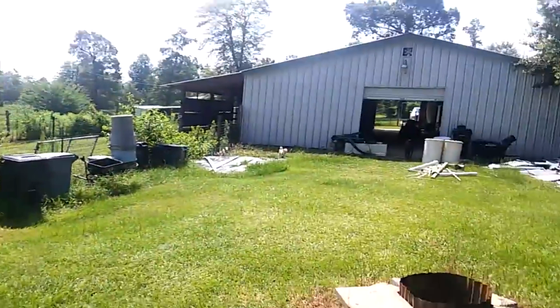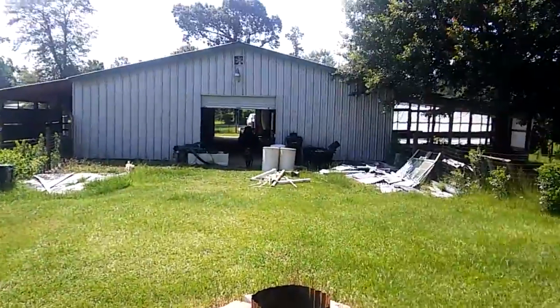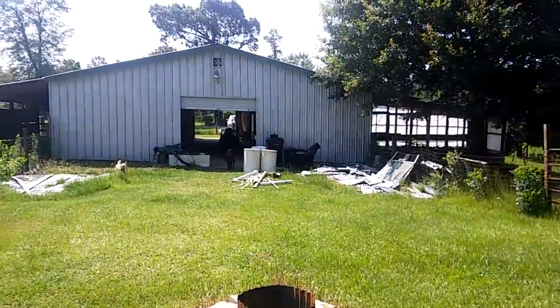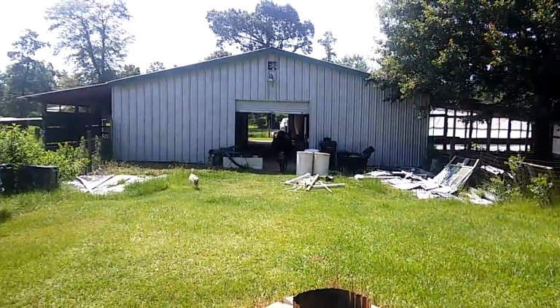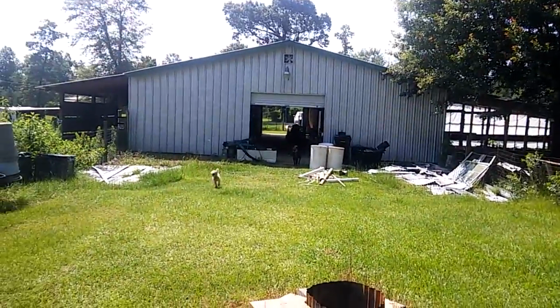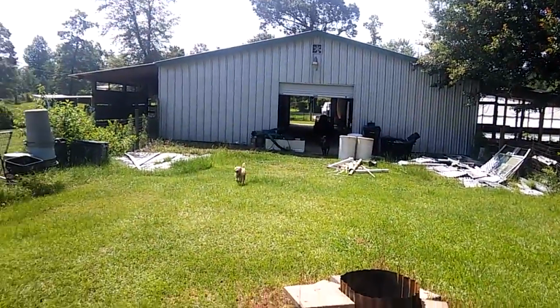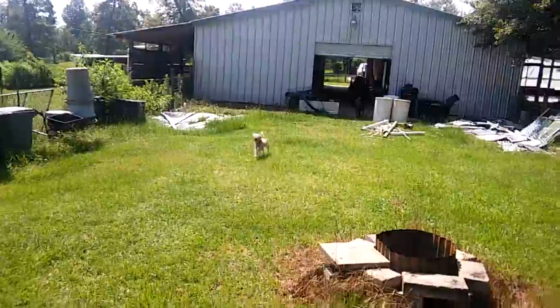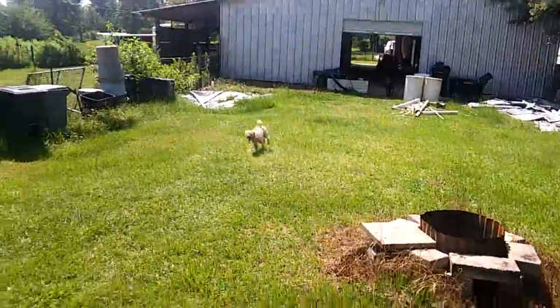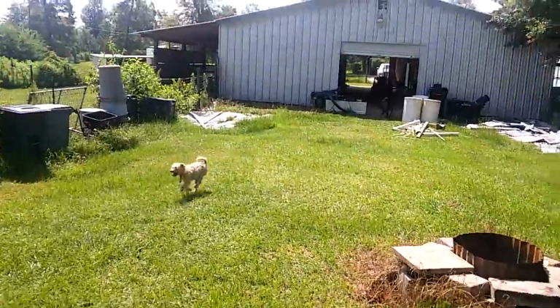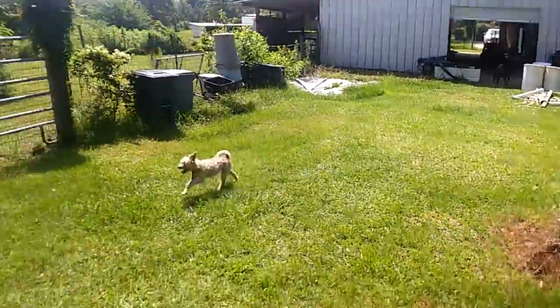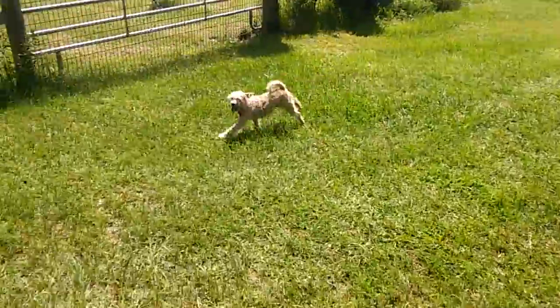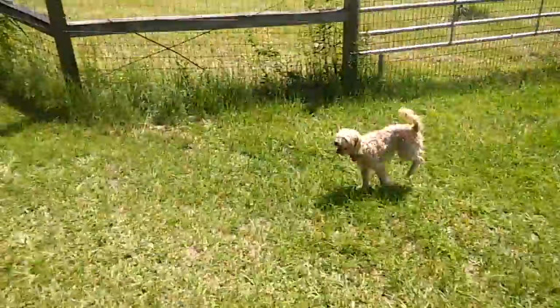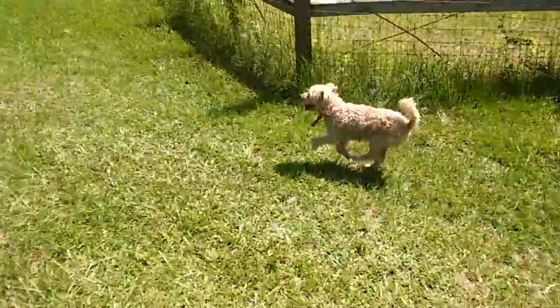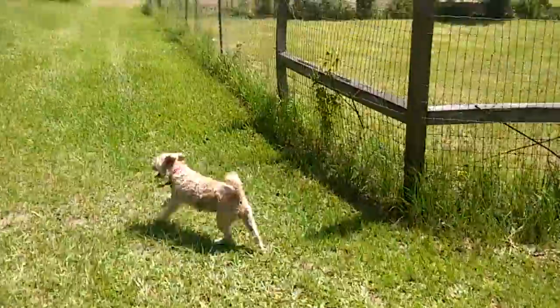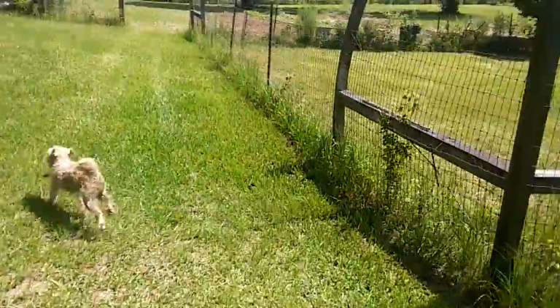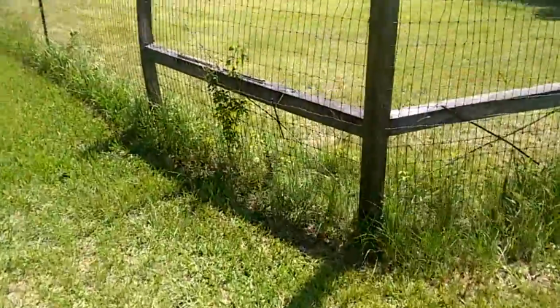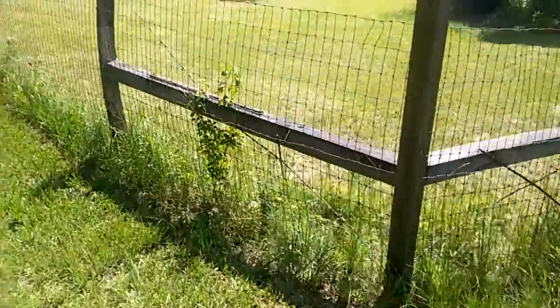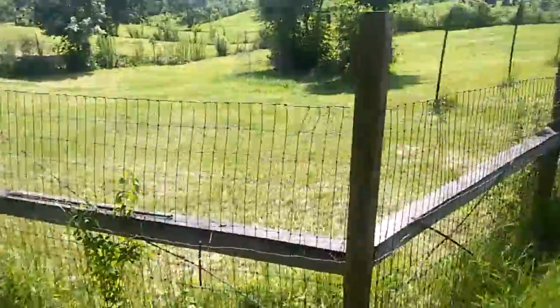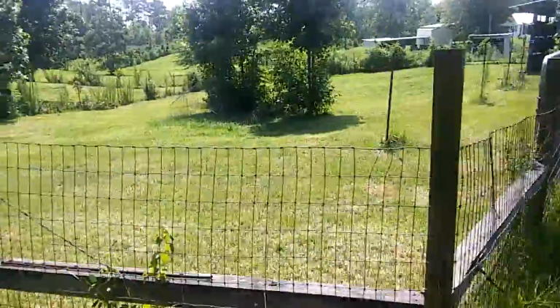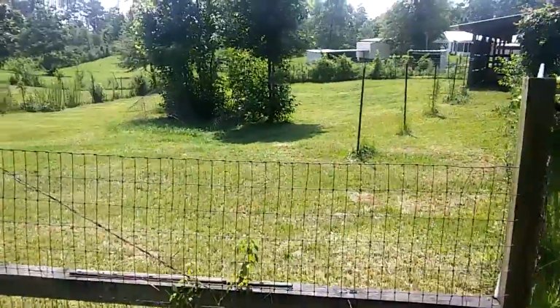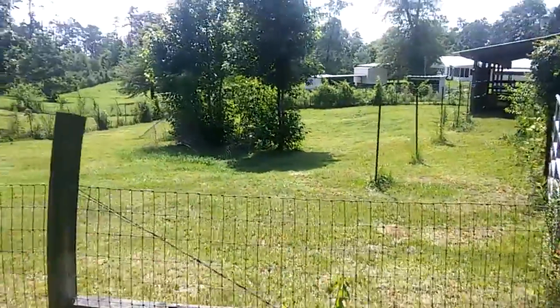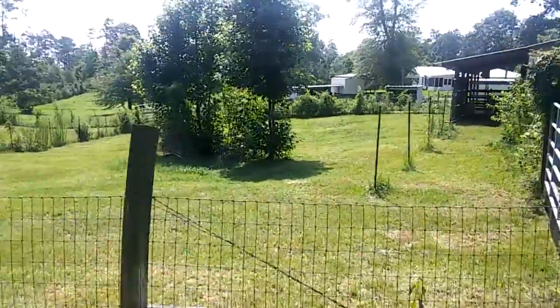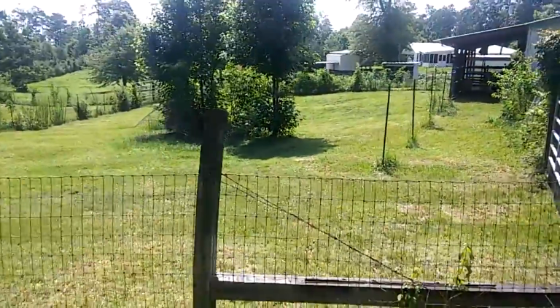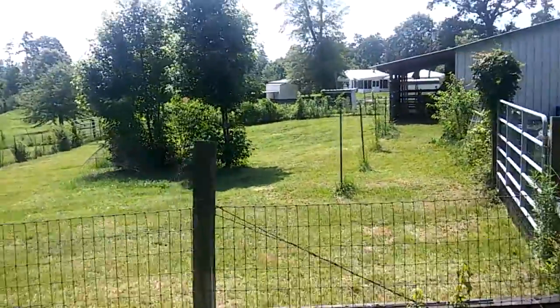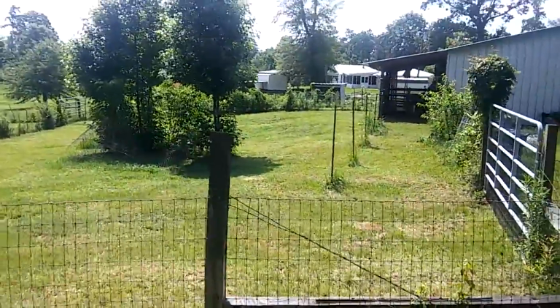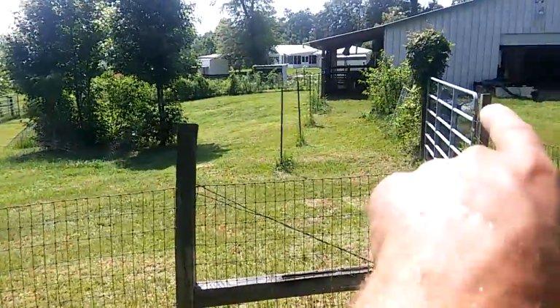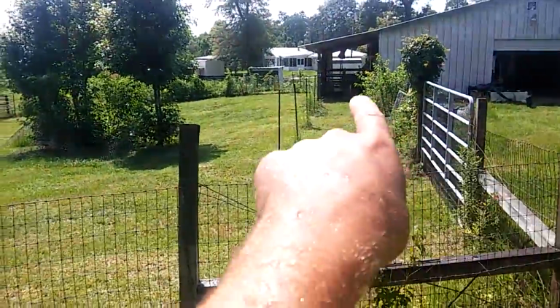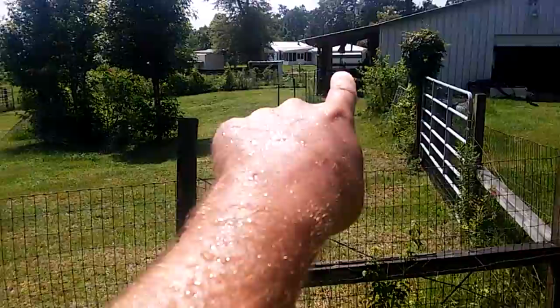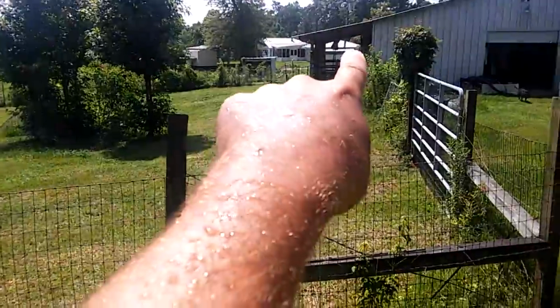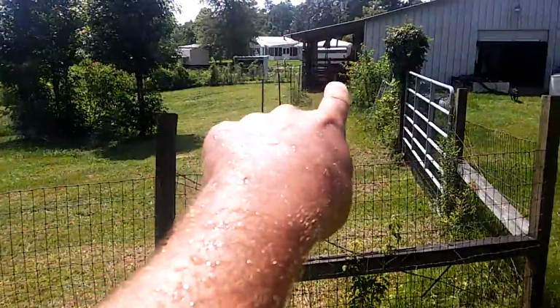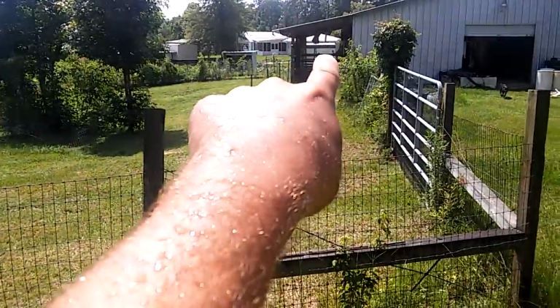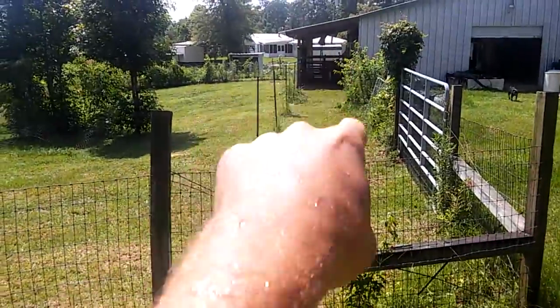Let's look at the back of the barn. There's Poppy. That's the chicken yard — chicken coop's right there, and there's rabbits in there too.